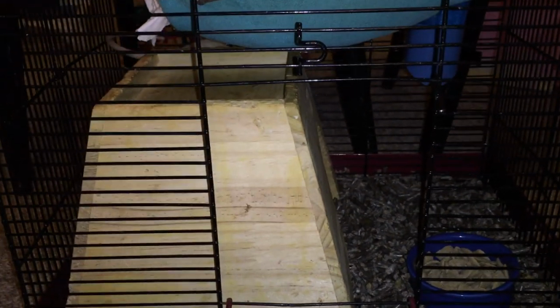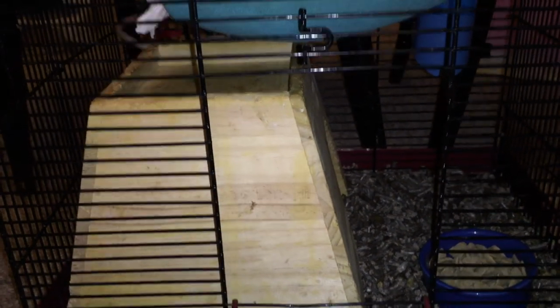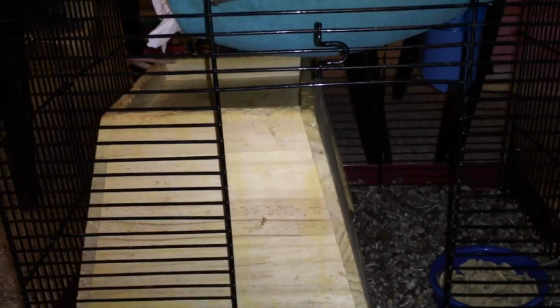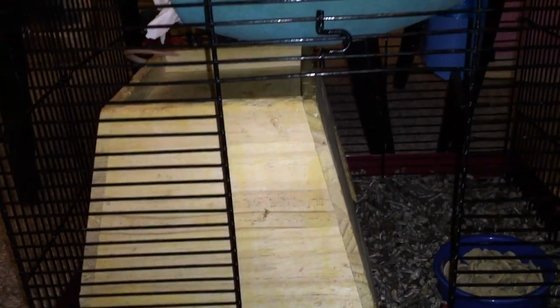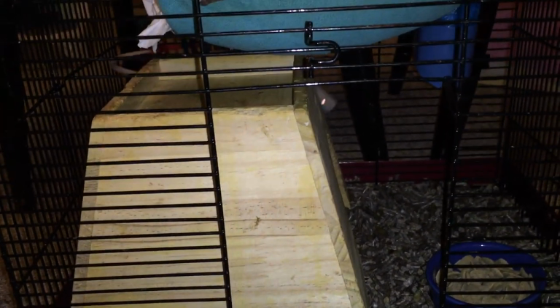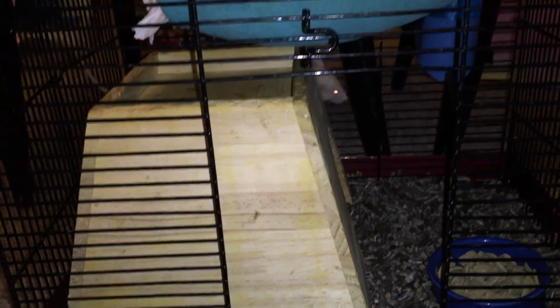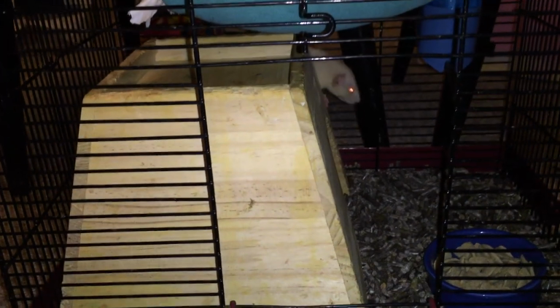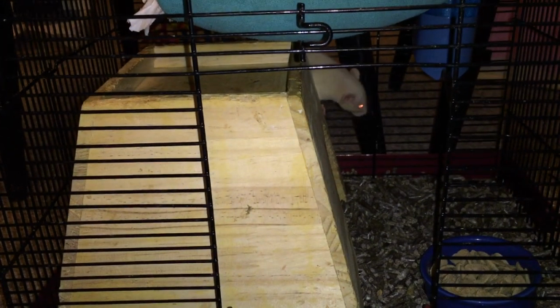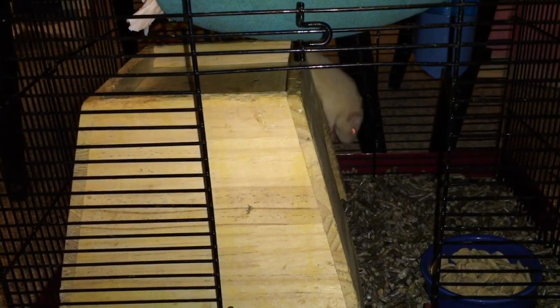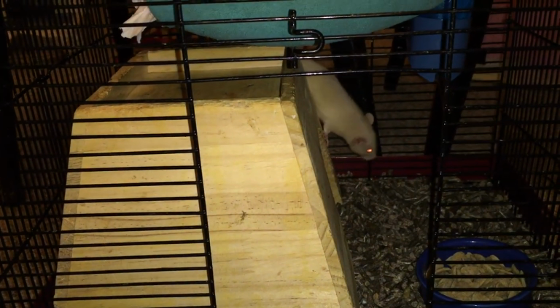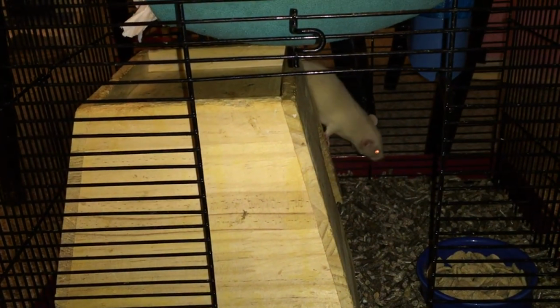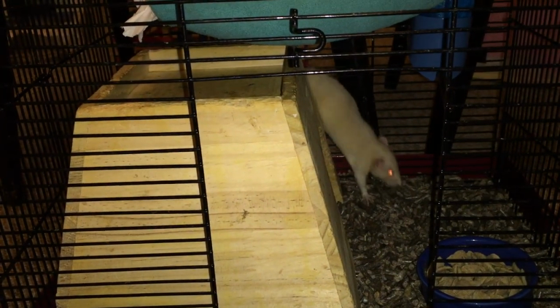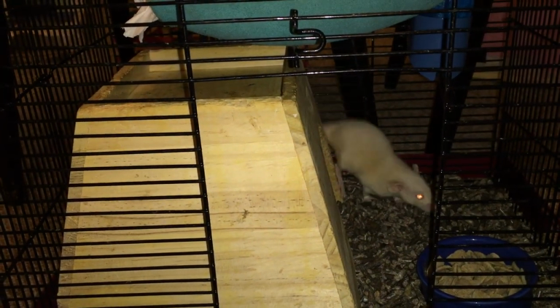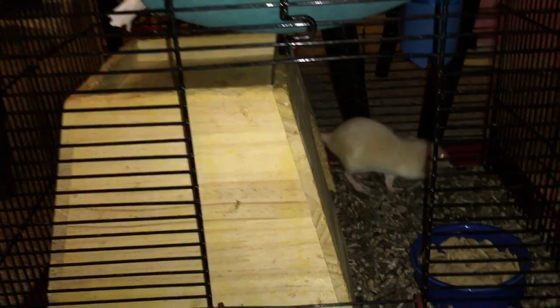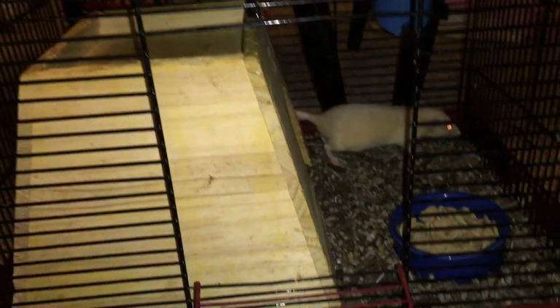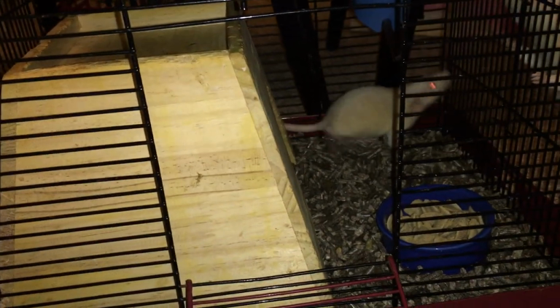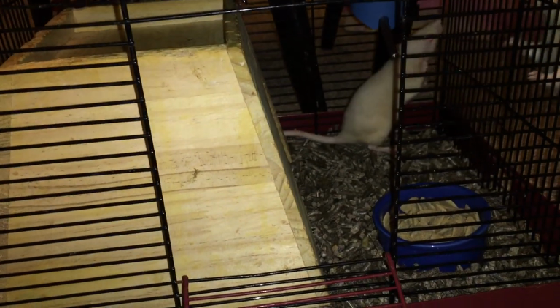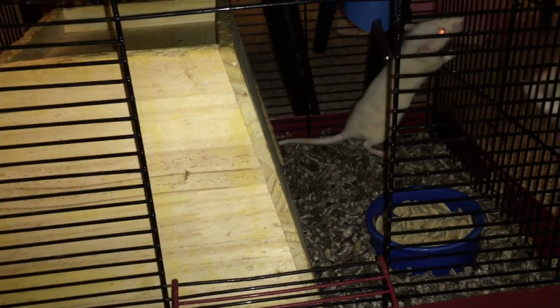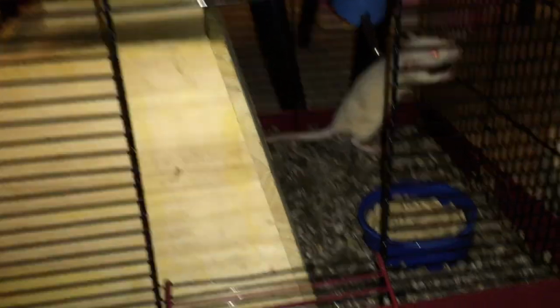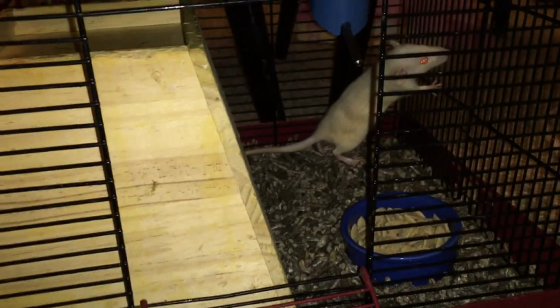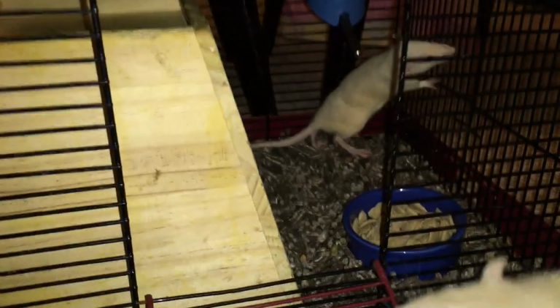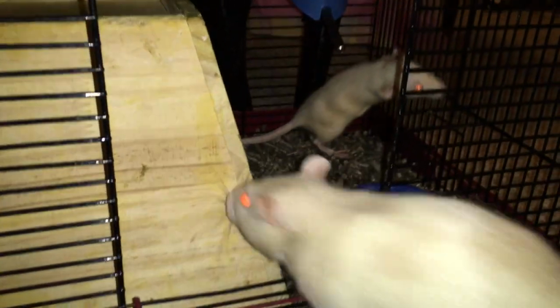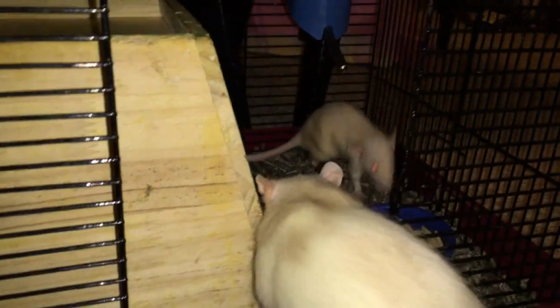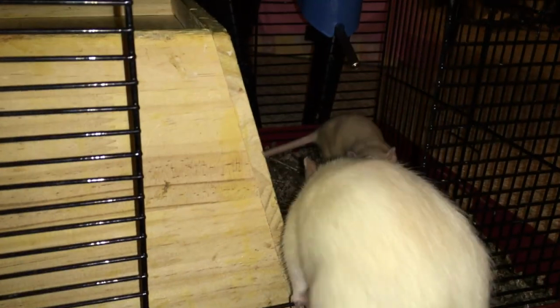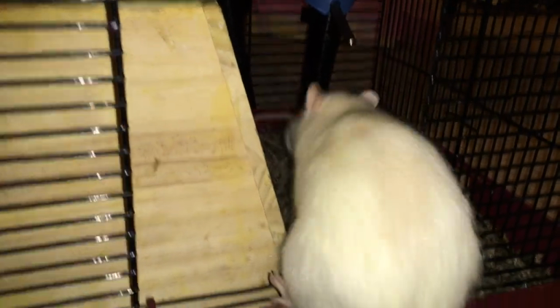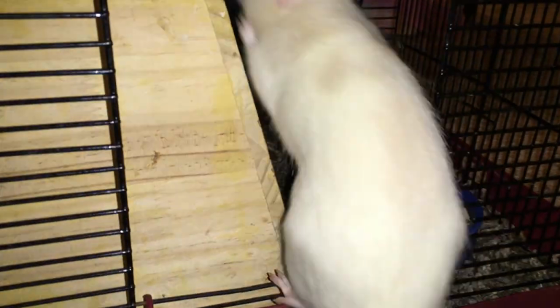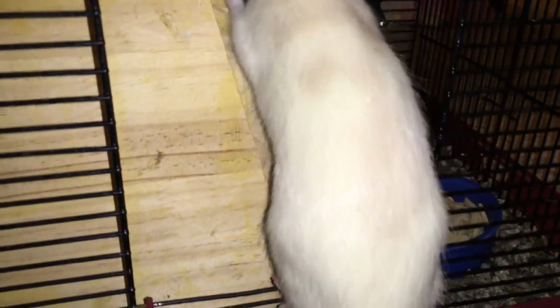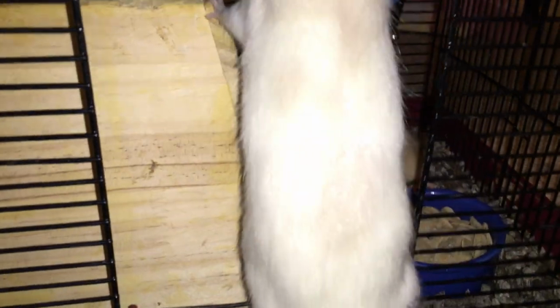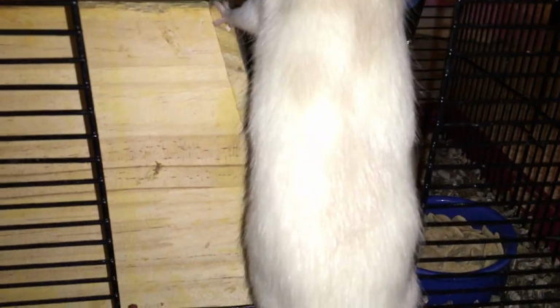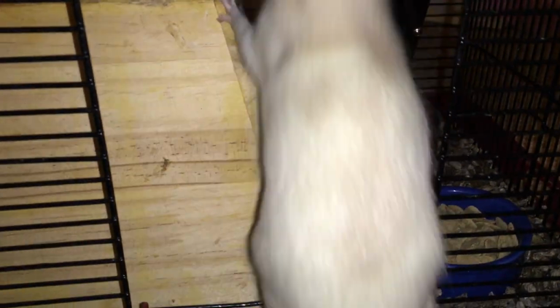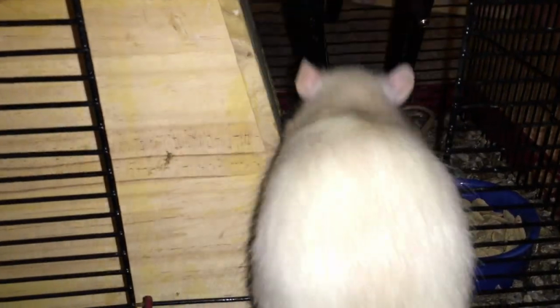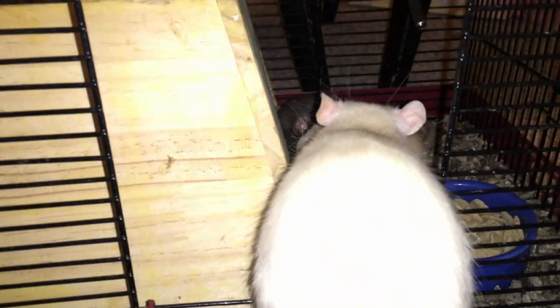They are kind of skittish, which I already knew going into it because the lady told me she didn't have very much time to spend with them. And because they came from an oops litter, you don't always have a guarantee personality-wise. They are still very sweet — they don't bite or anything like that — and they are slowly coming around.